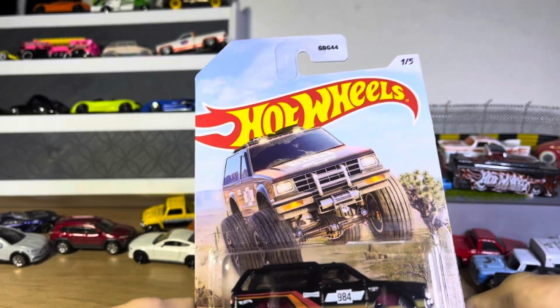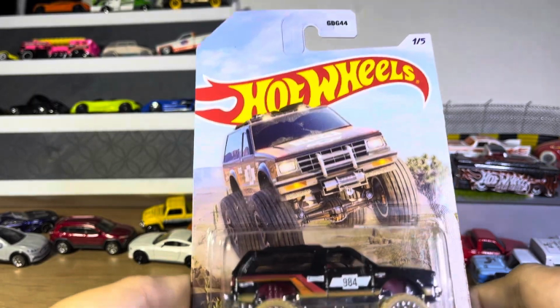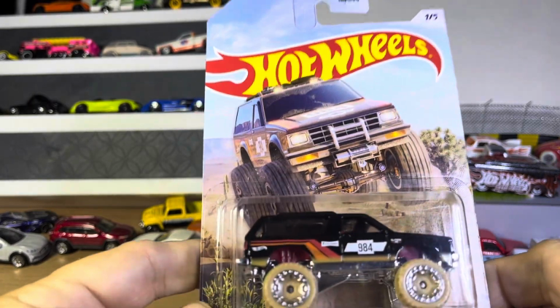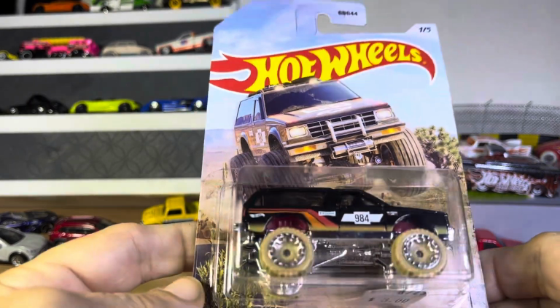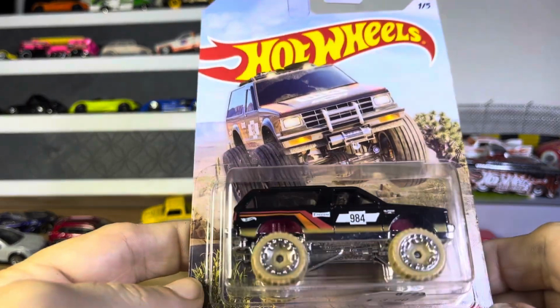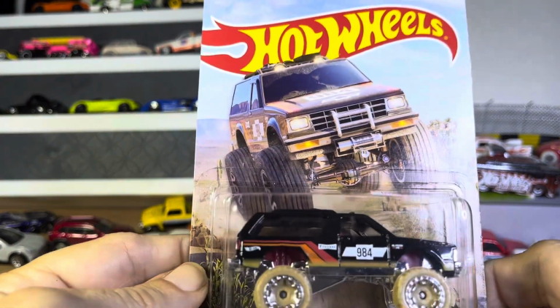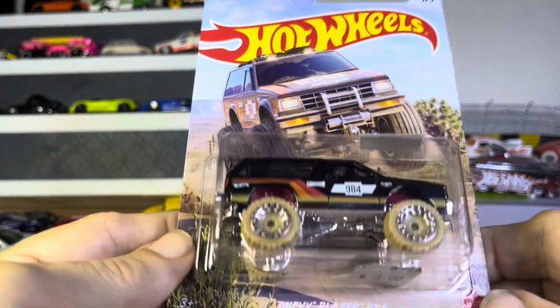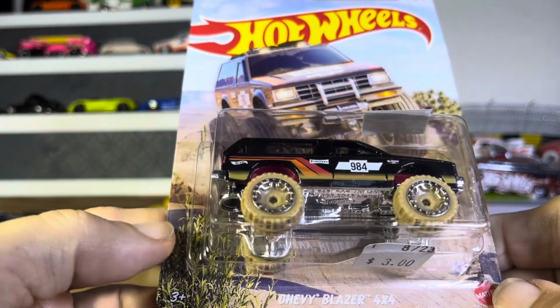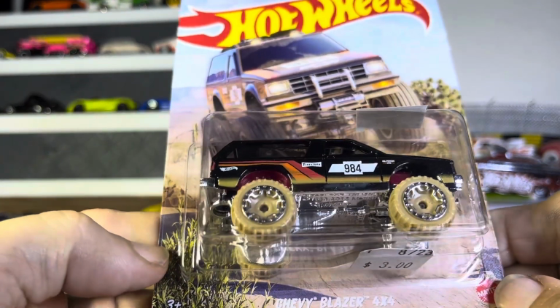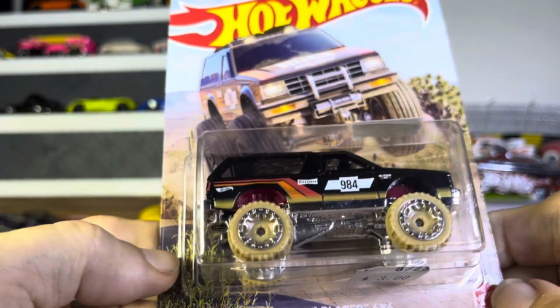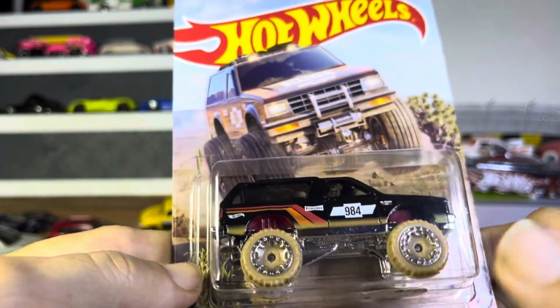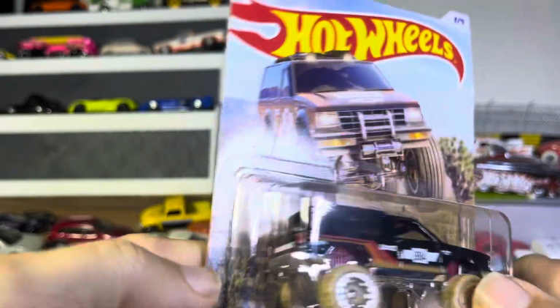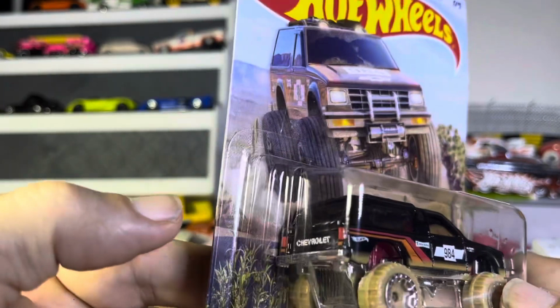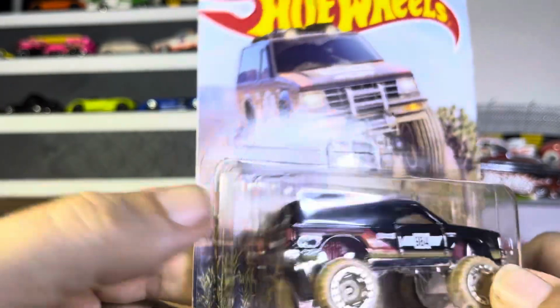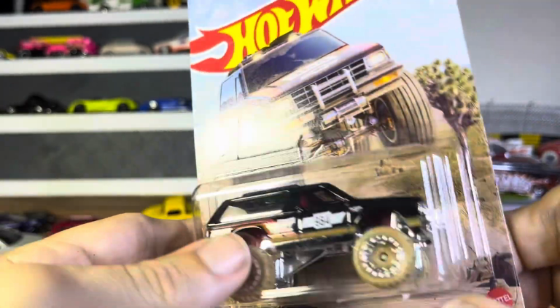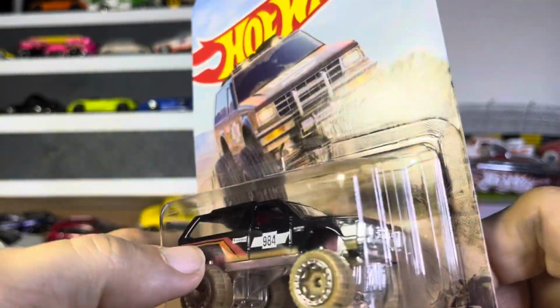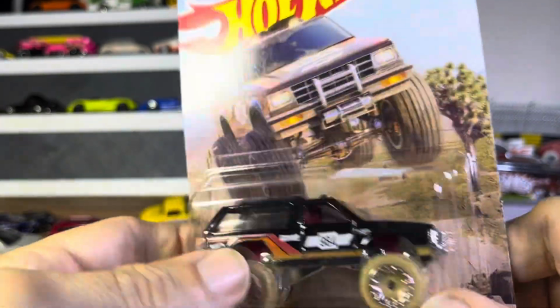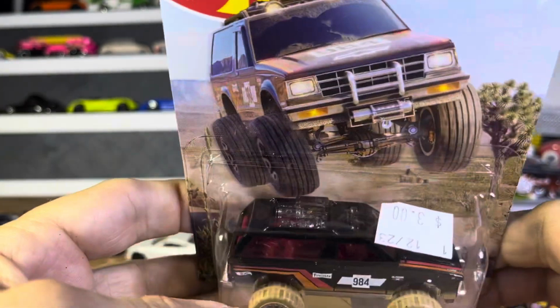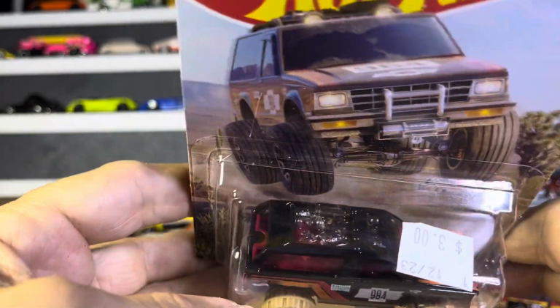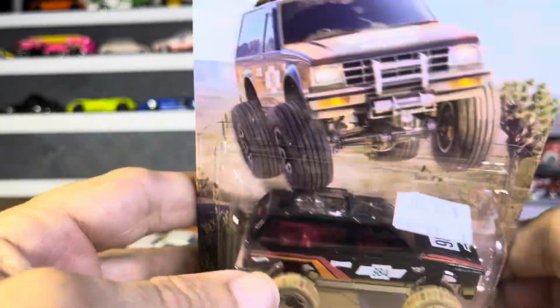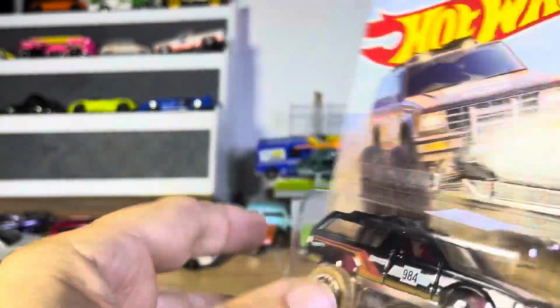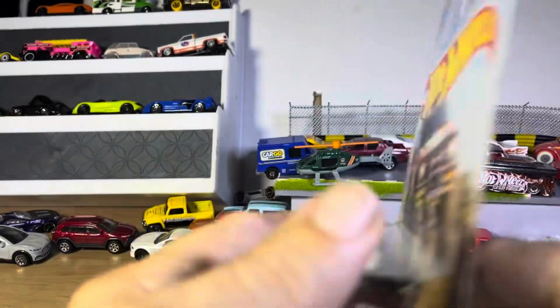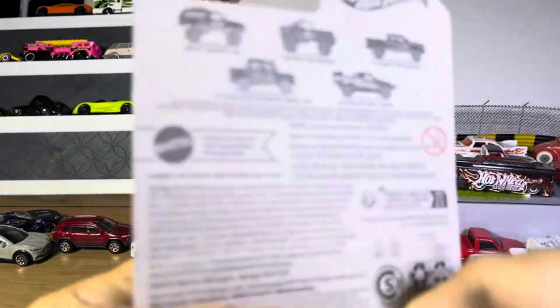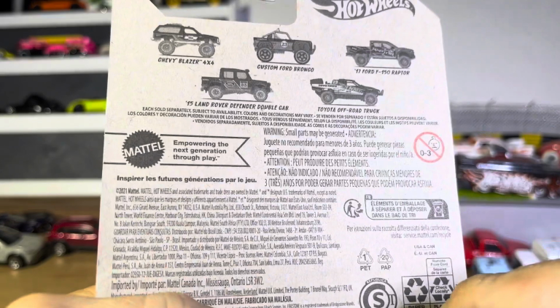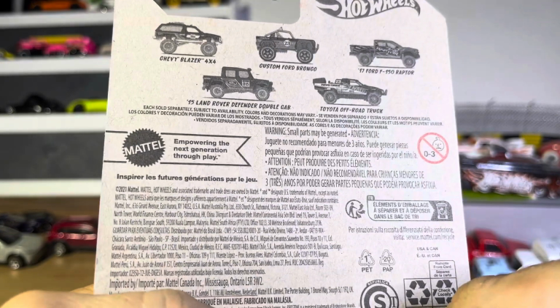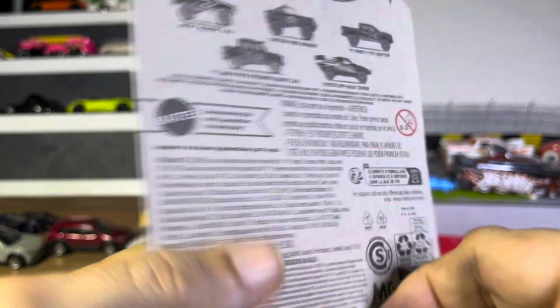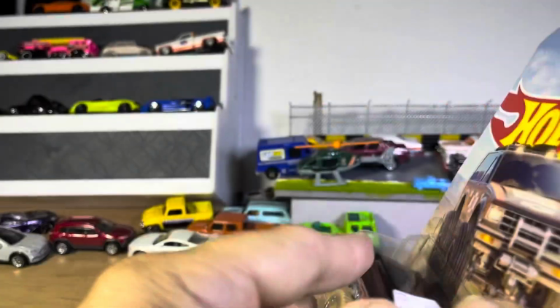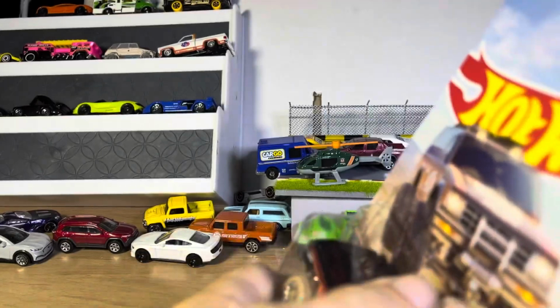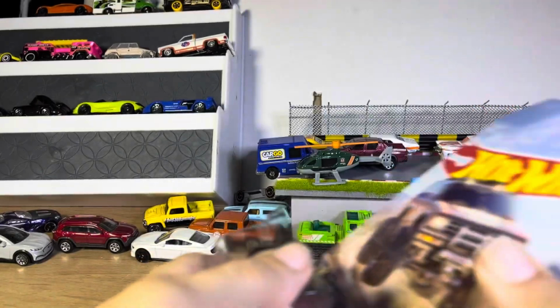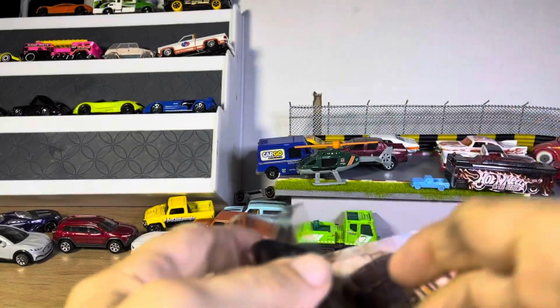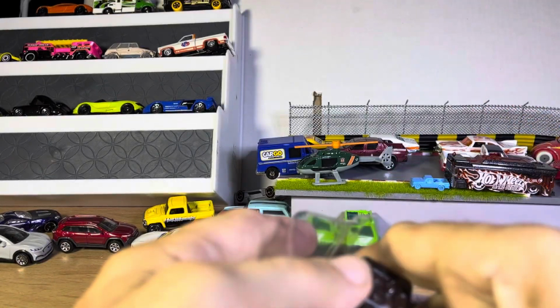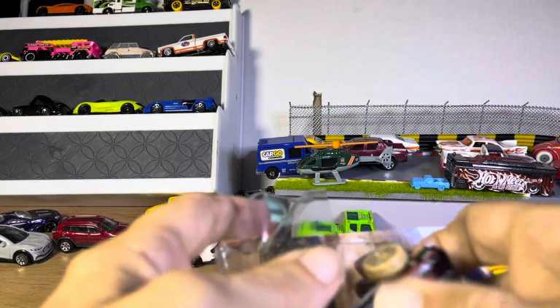Alright guys, so we have Hot Wheels Chevy Blazer 4x4. I saw someone doing a video on this and I thought it was kind of cool looking. And I was lucky enough to pick it up and I went, oh, I gotta have one of those.